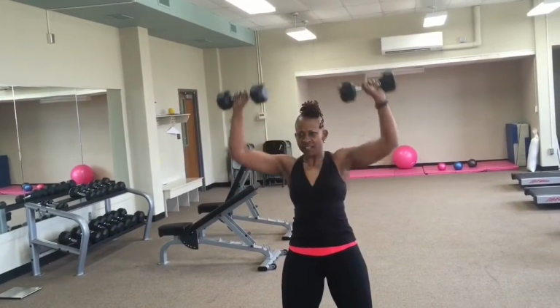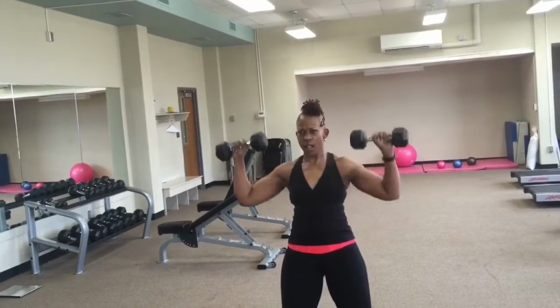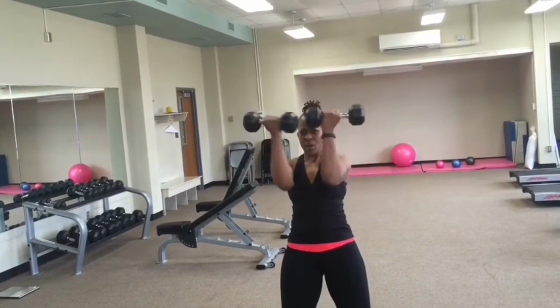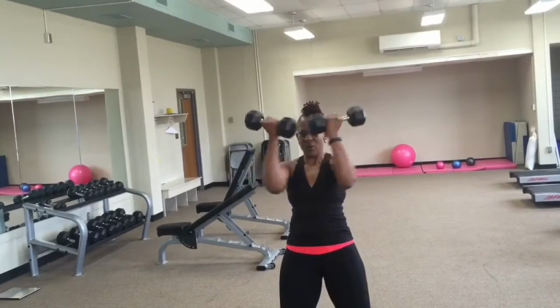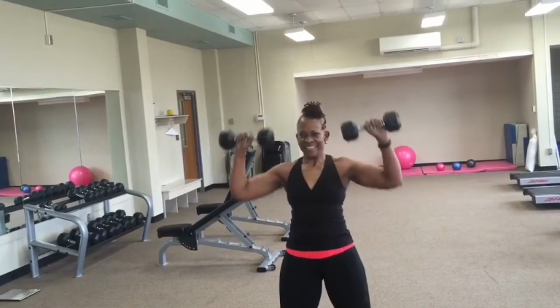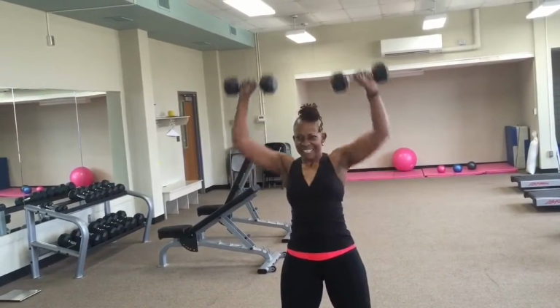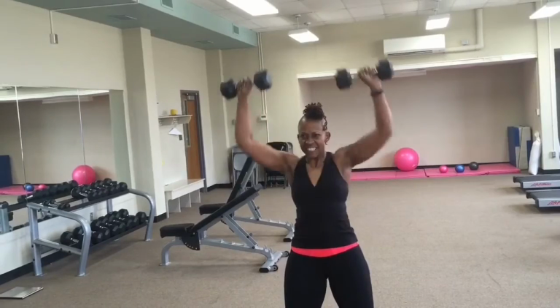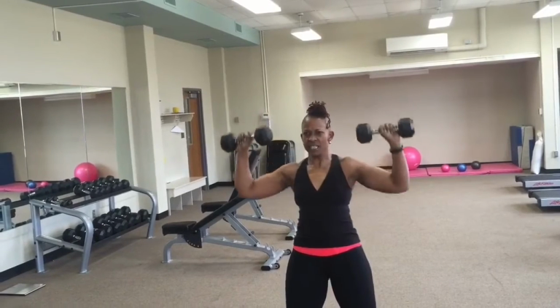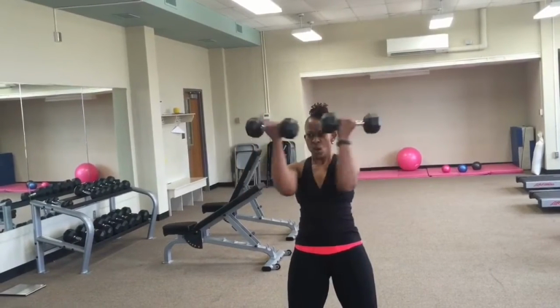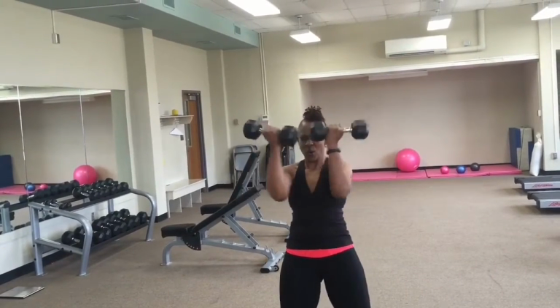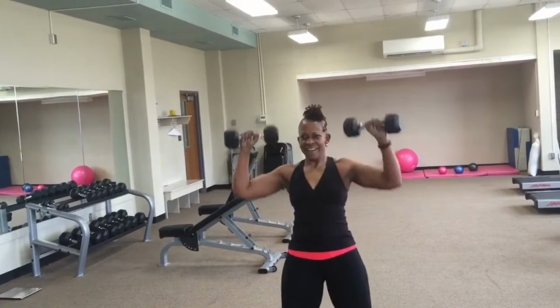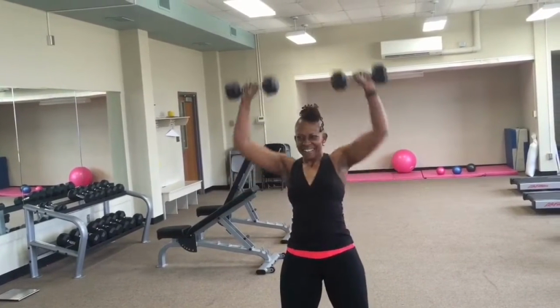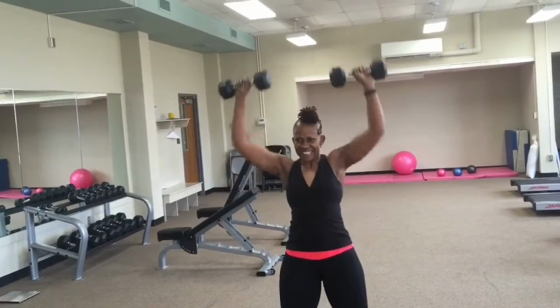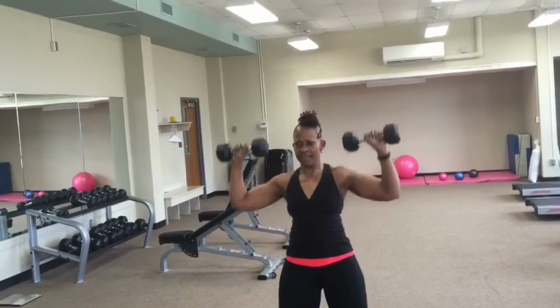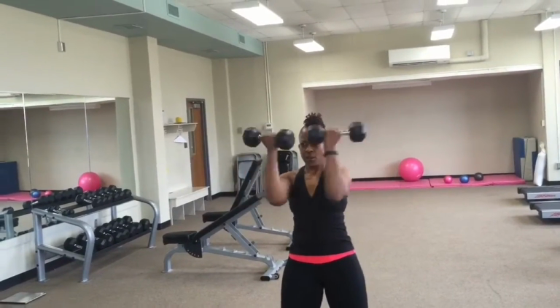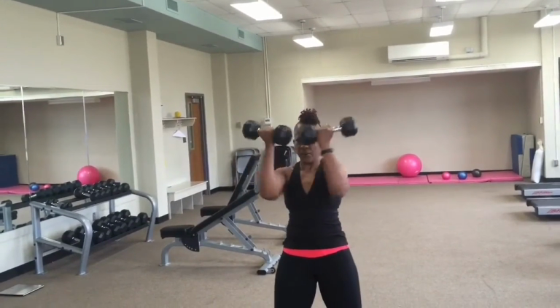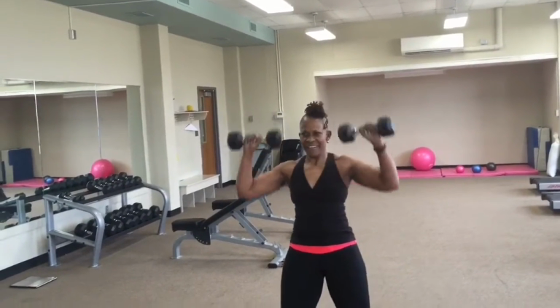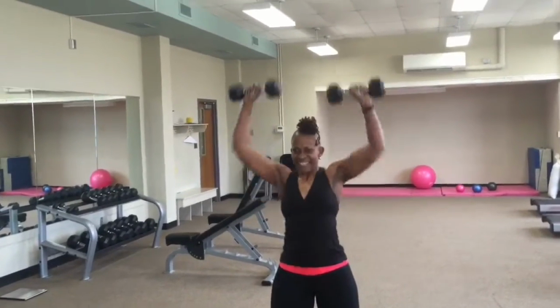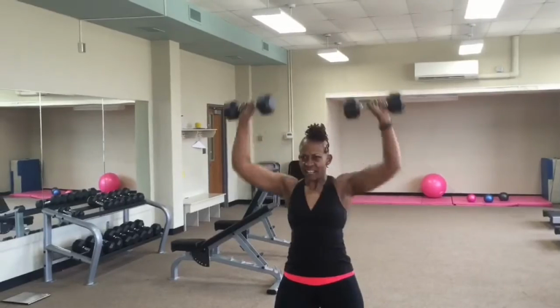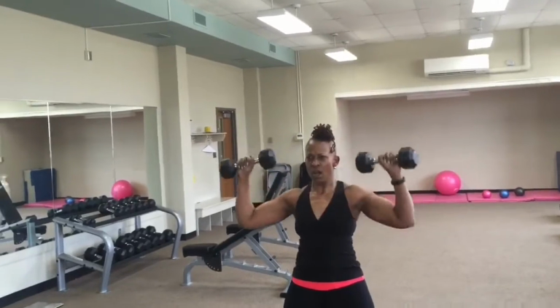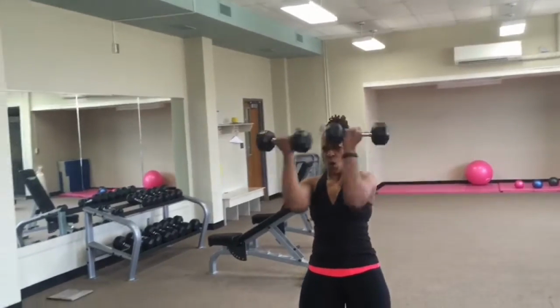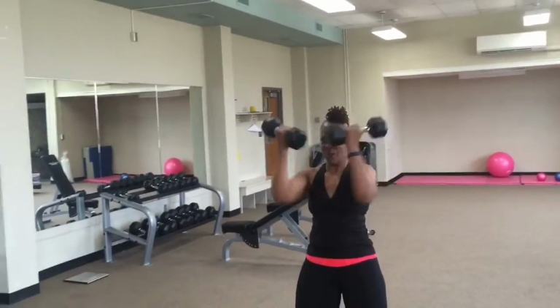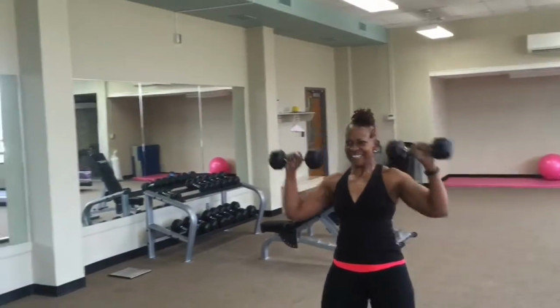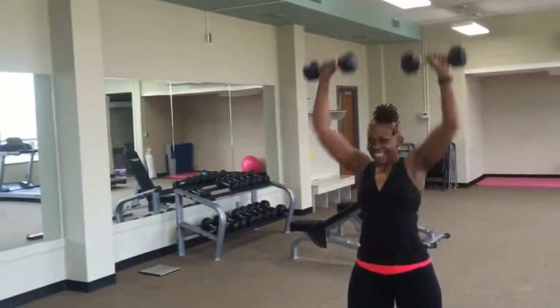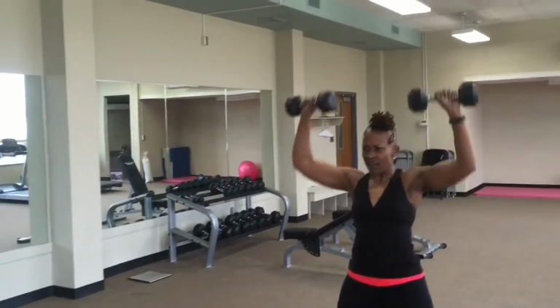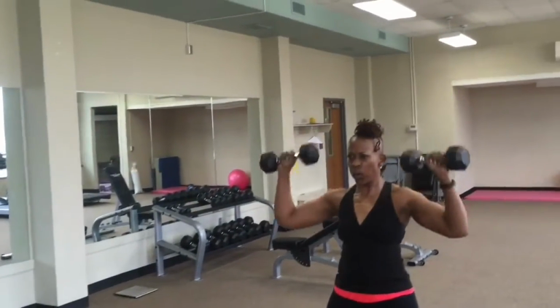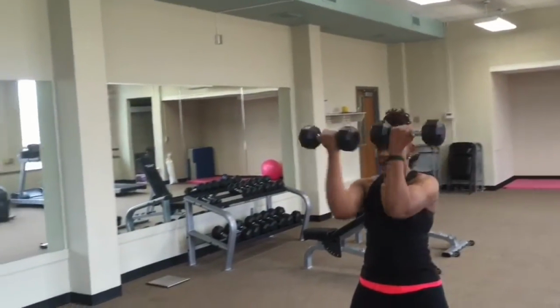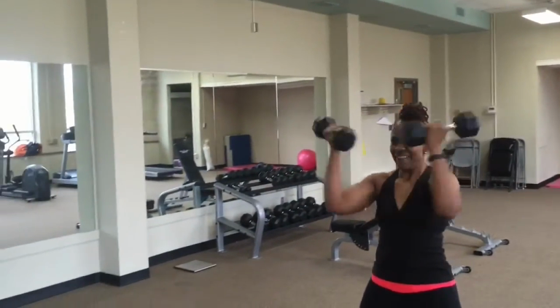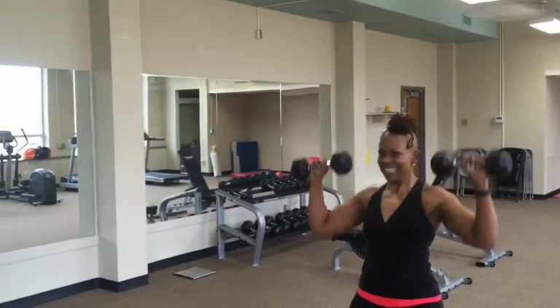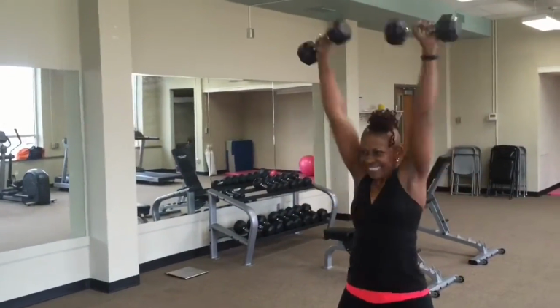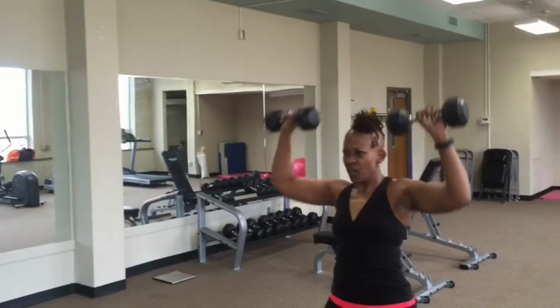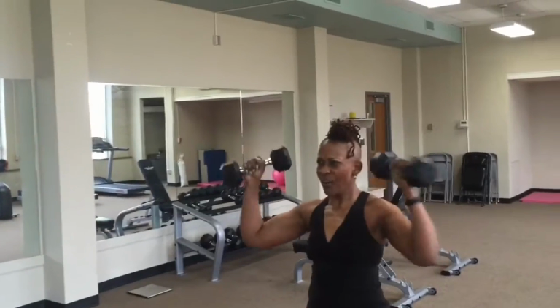Make sure your knees are soft and your core is tight. Make sure your weight is not loaded in your heels — stand up straight and tall. When you bring those elbows together, you're squeezing and engaging the pectoral muscle, your chest.